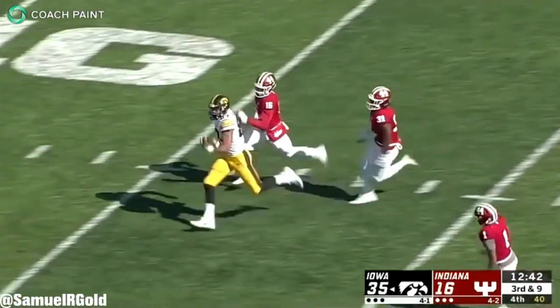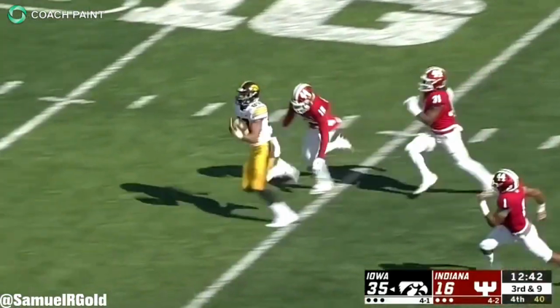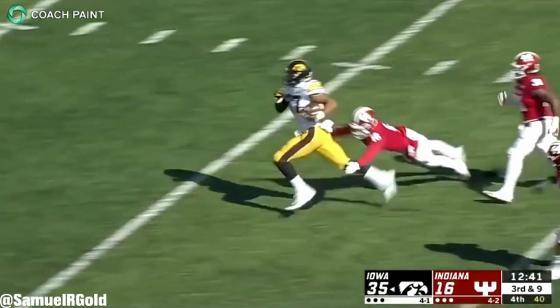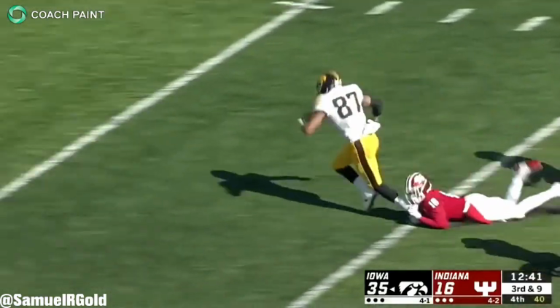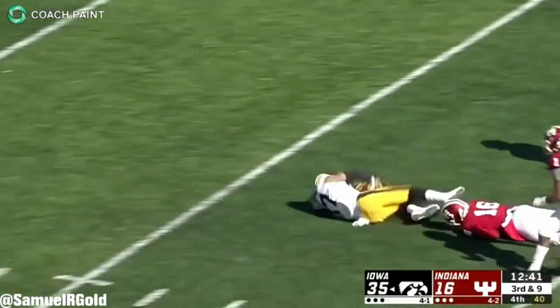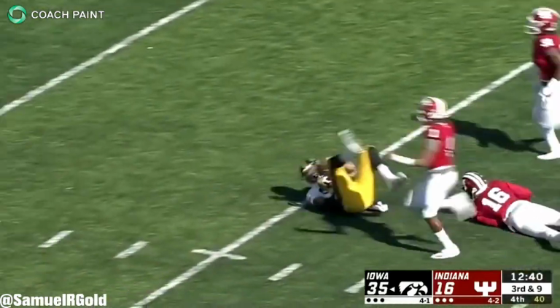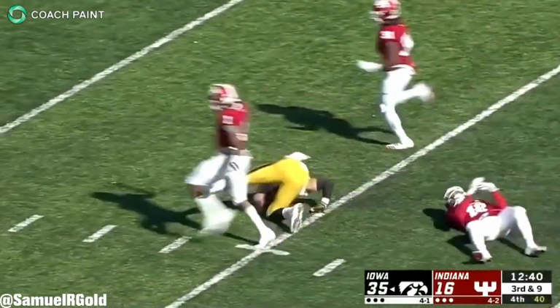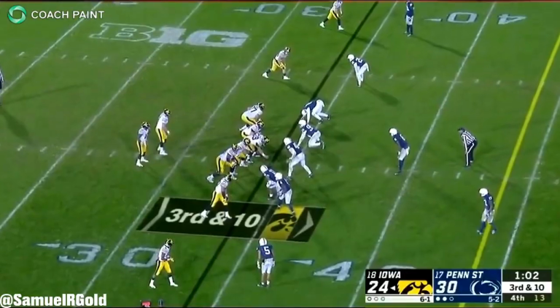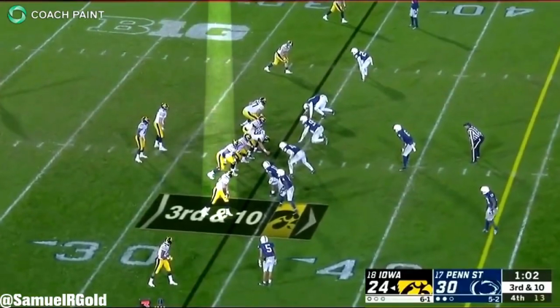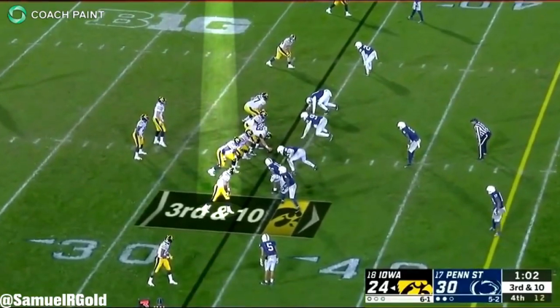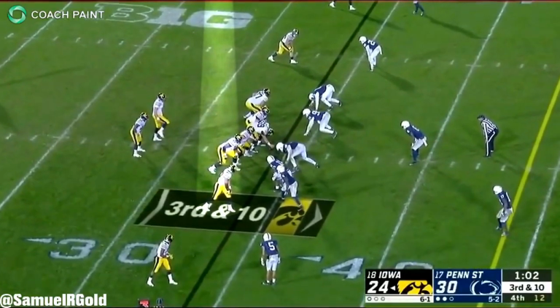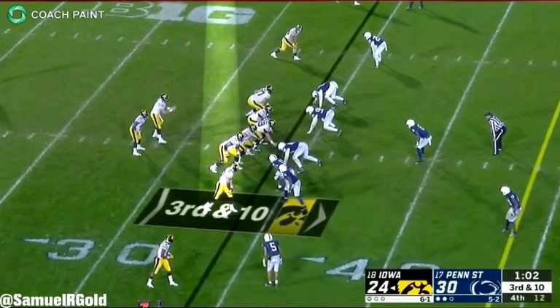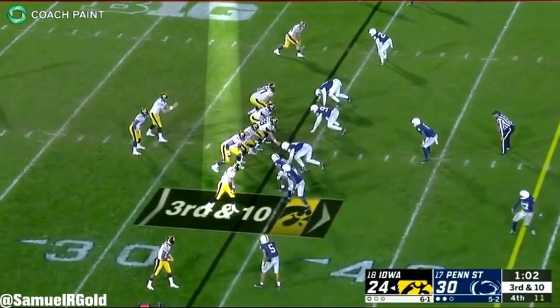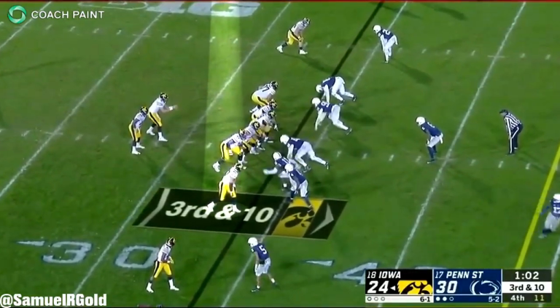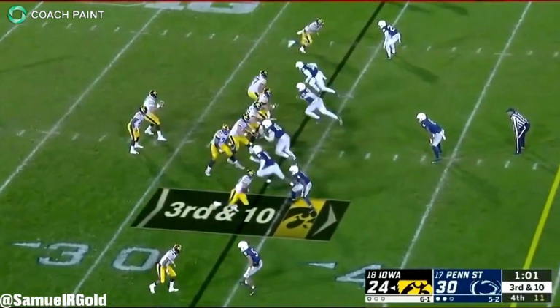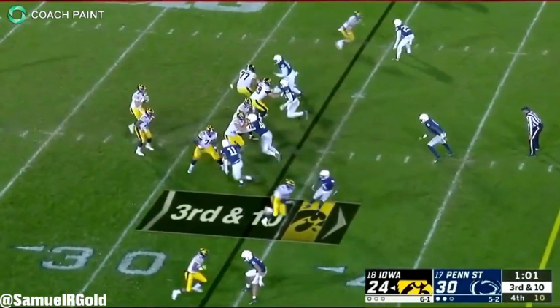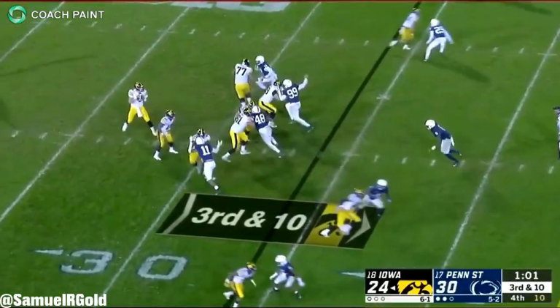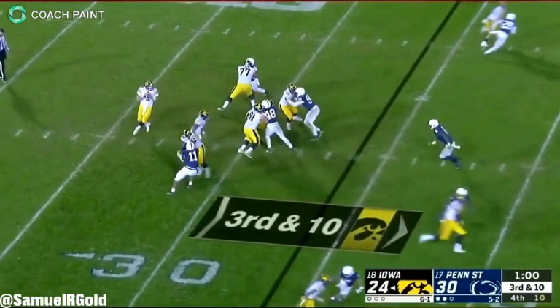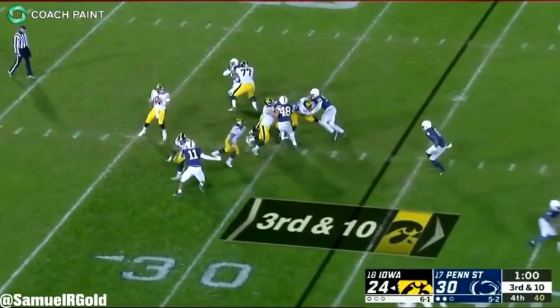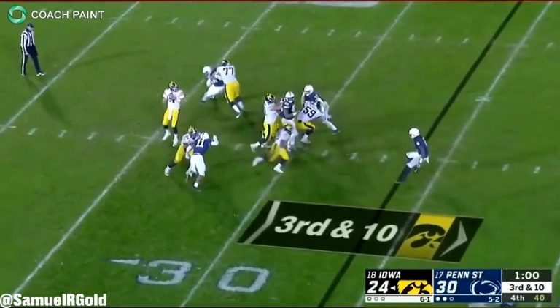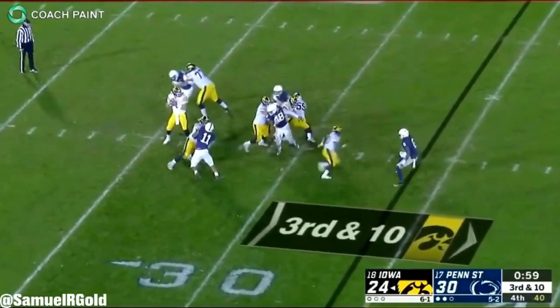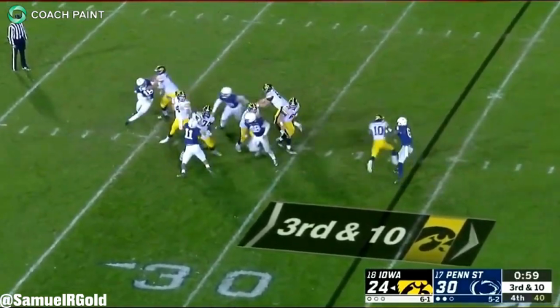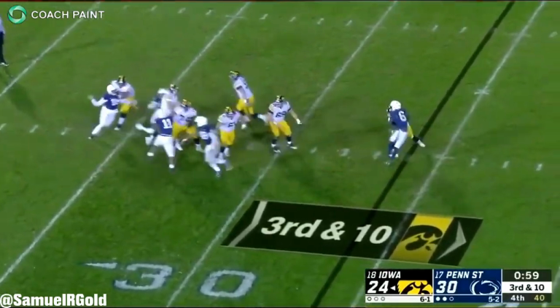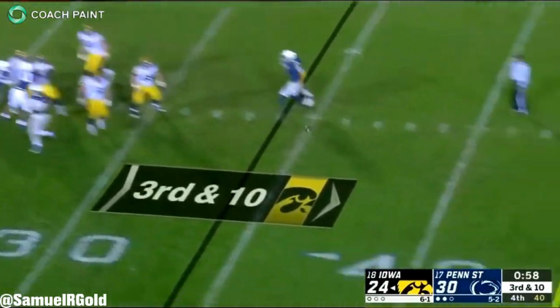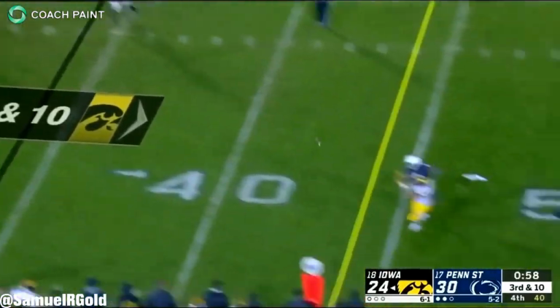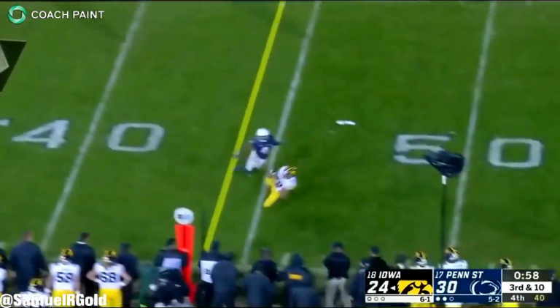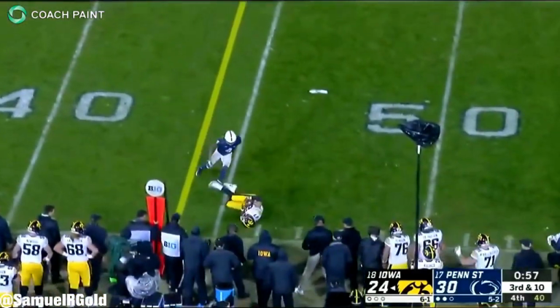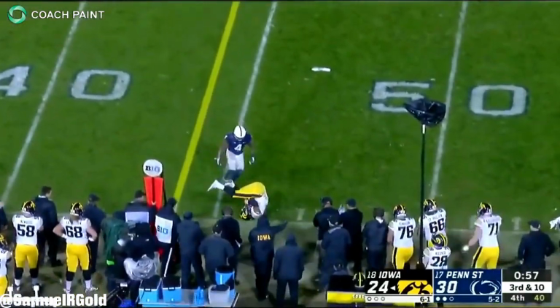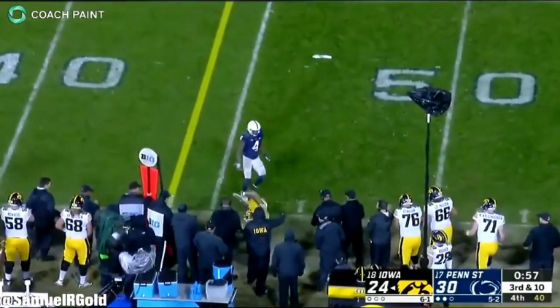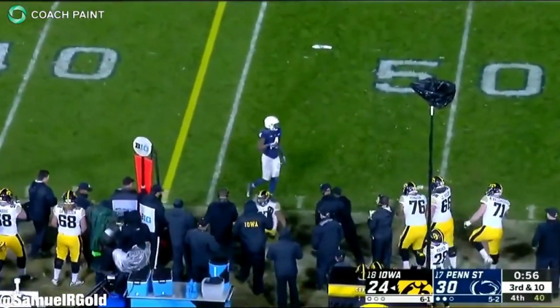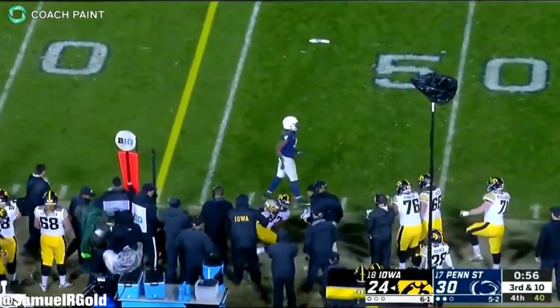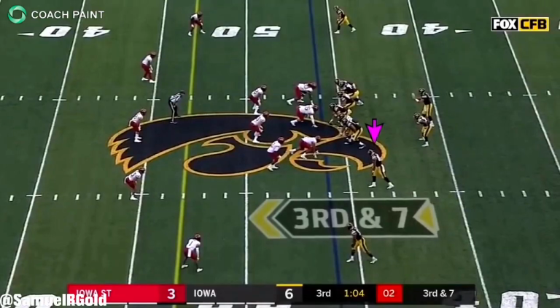In my opinion, defenses will have a very hard time game-planning against his skill set. Your average linebacker will struggle to carry him up the seam, and Fant should require a safety if the defense wants to play man coverage.